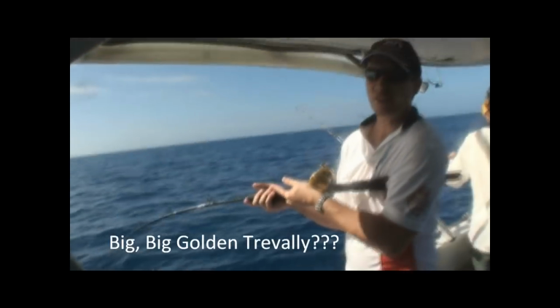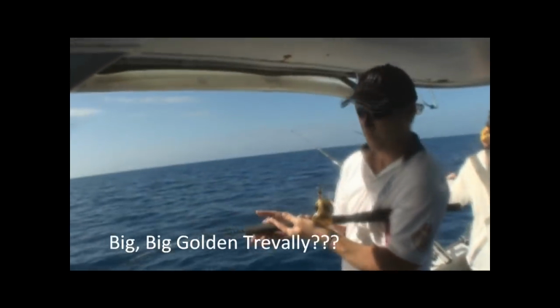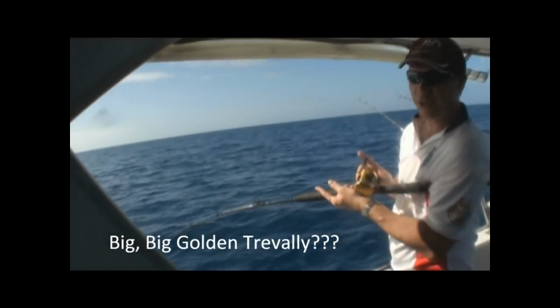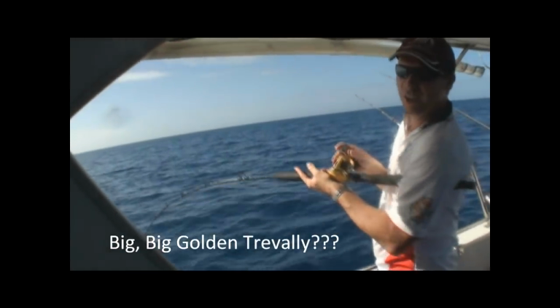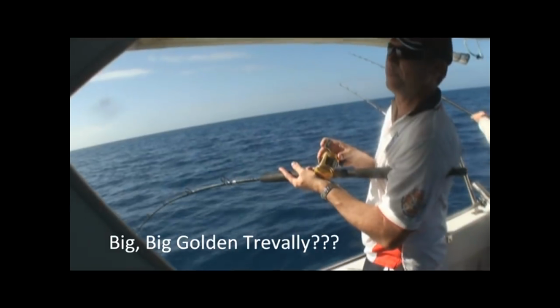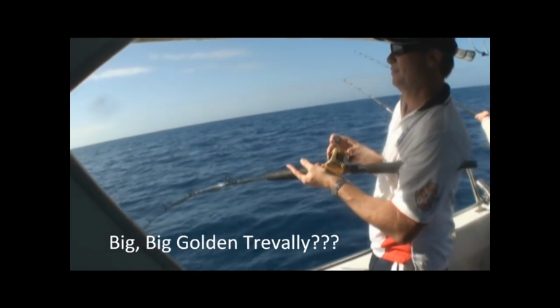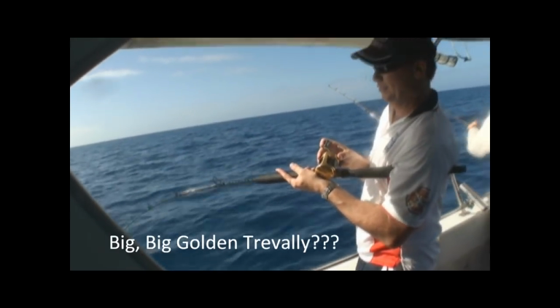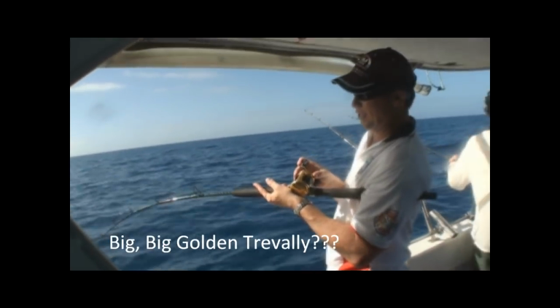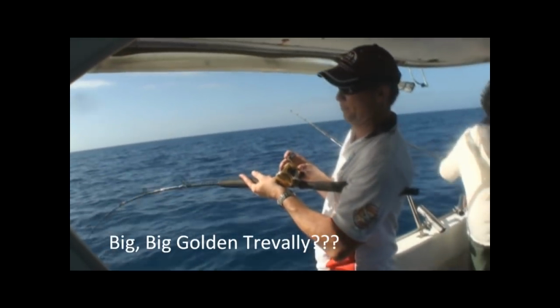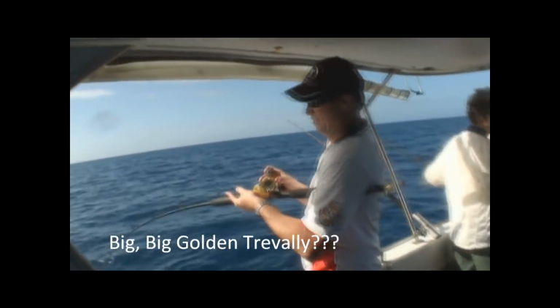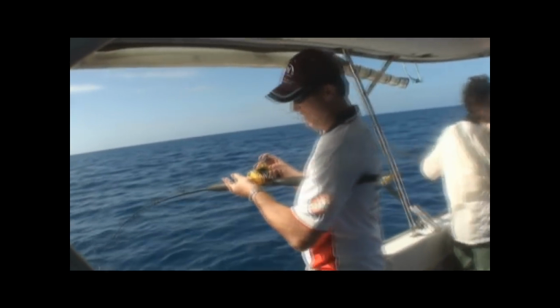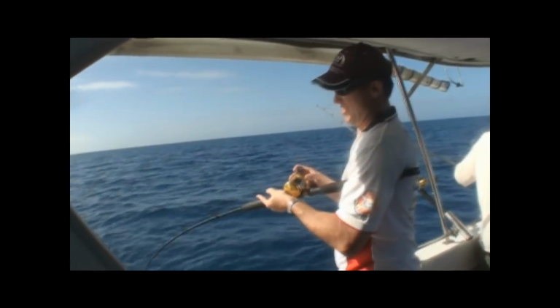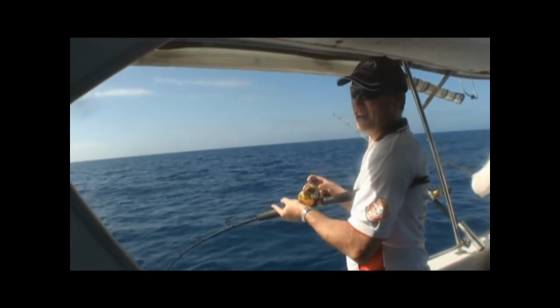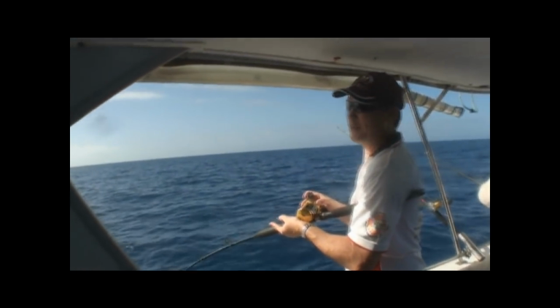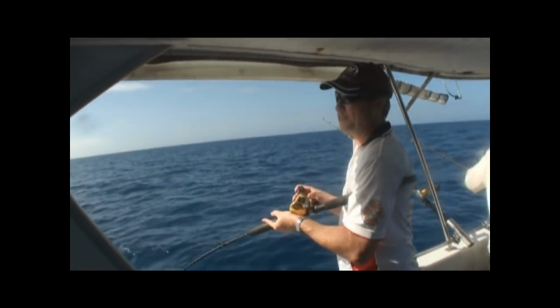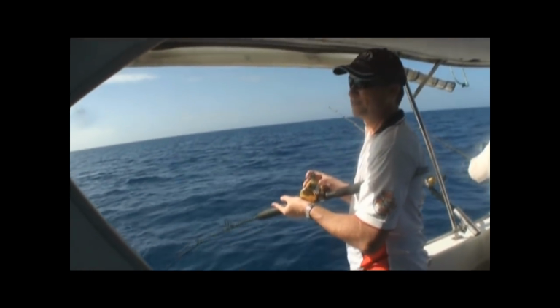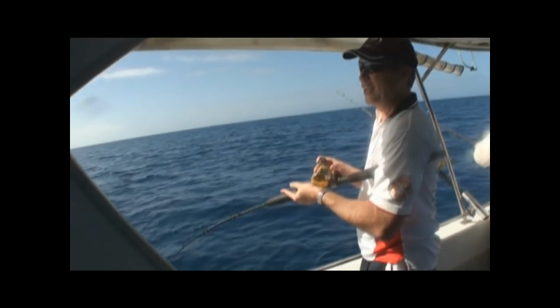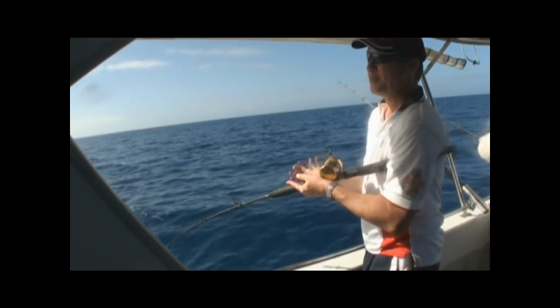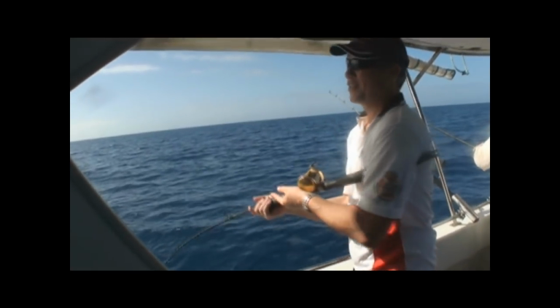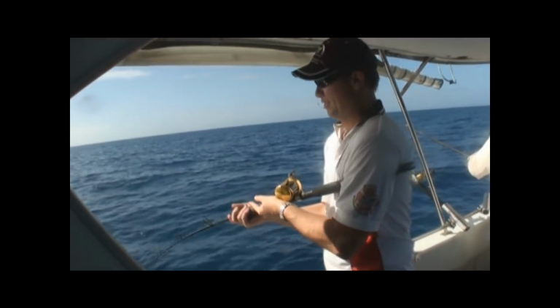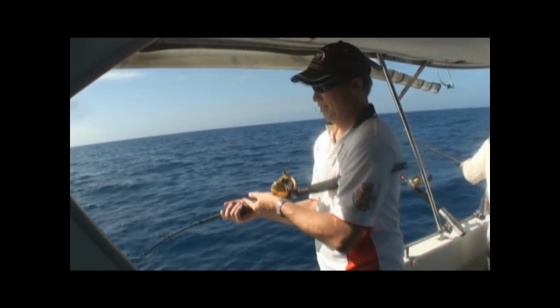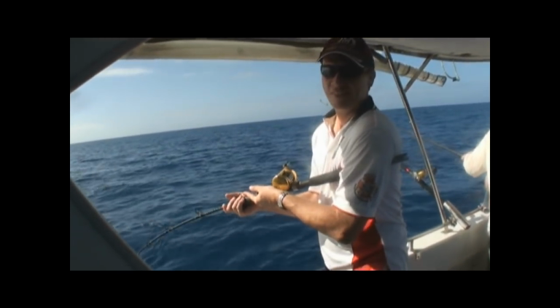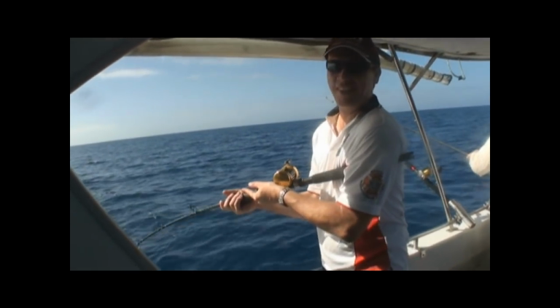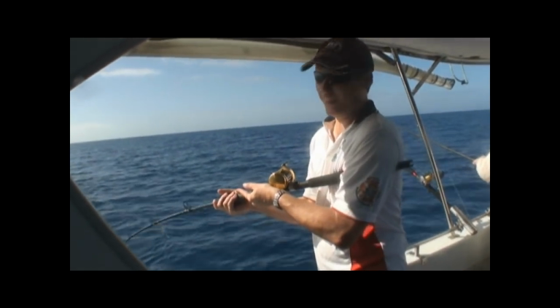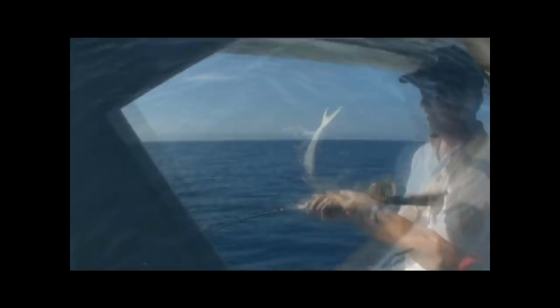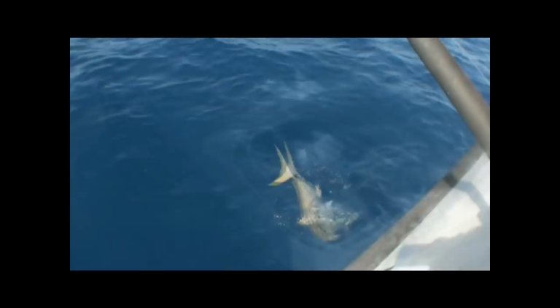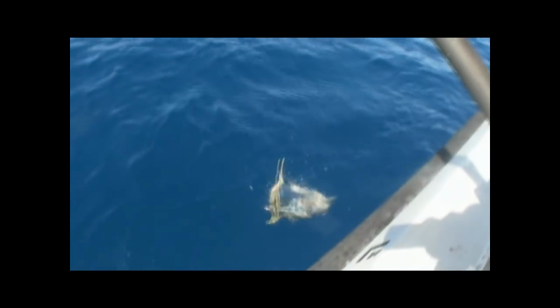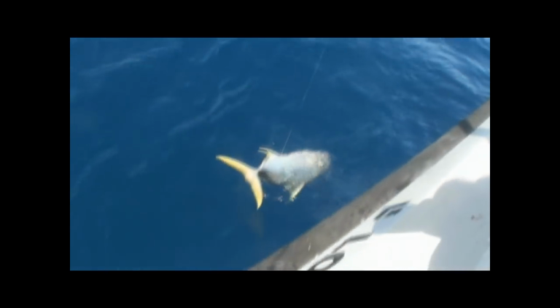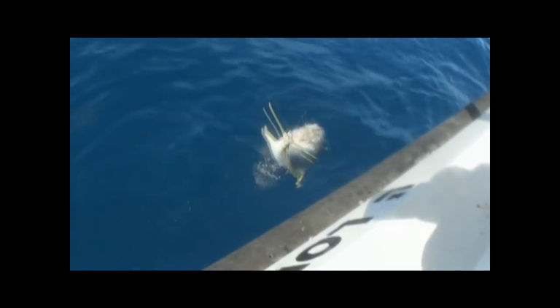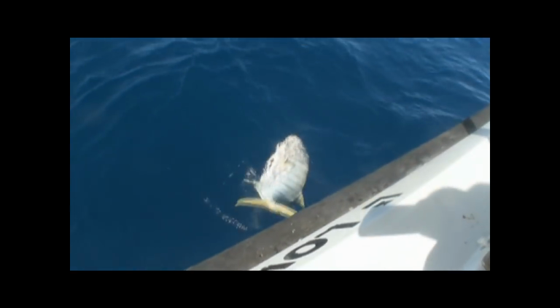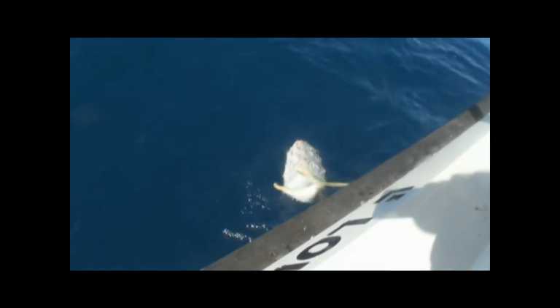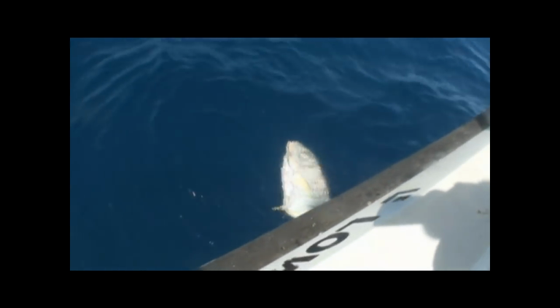This is a good fish. Still going? I can see that. You're doing well. I'm impressed. Another golden?